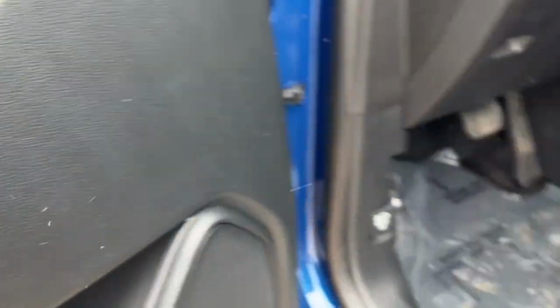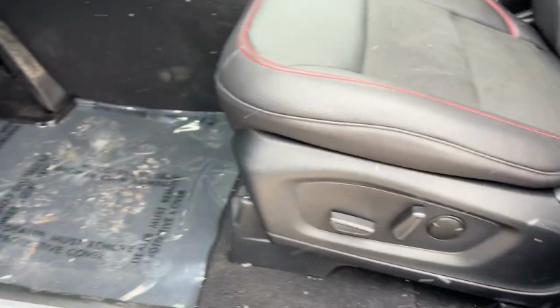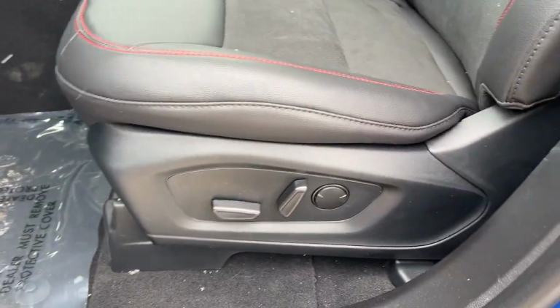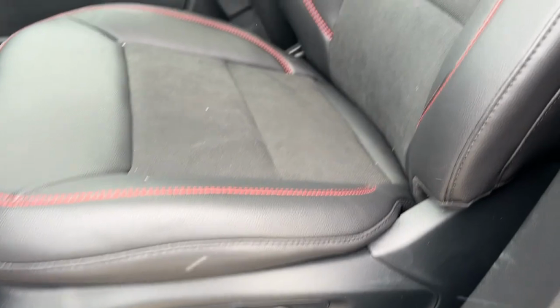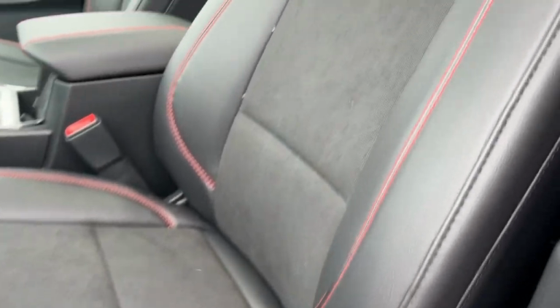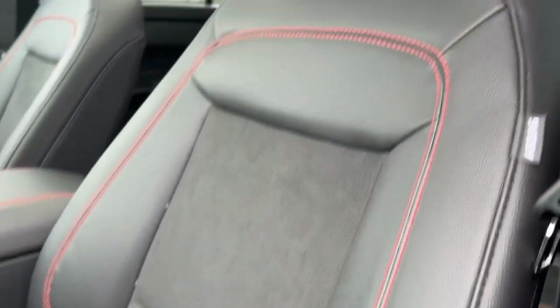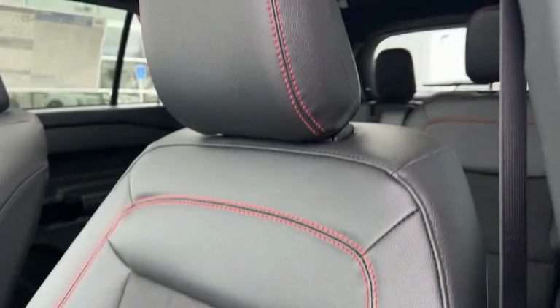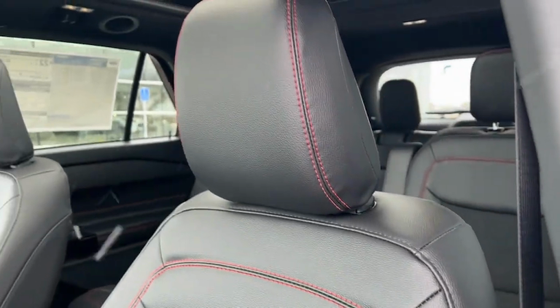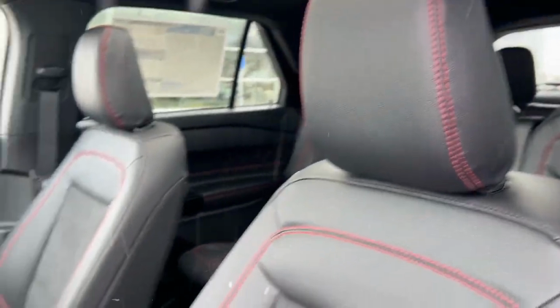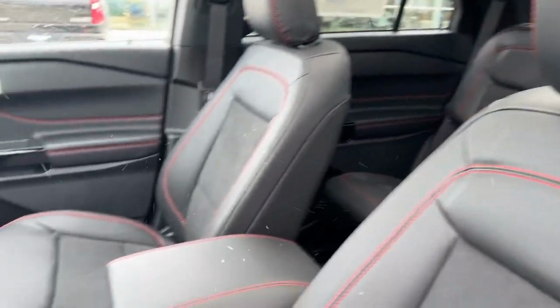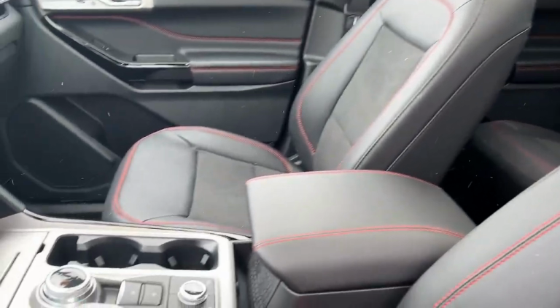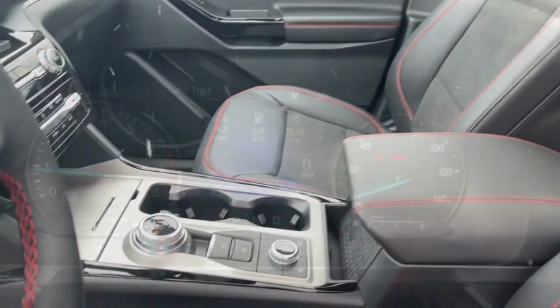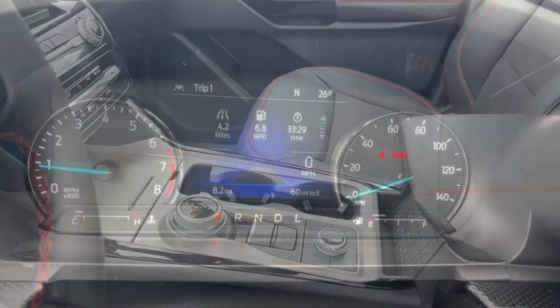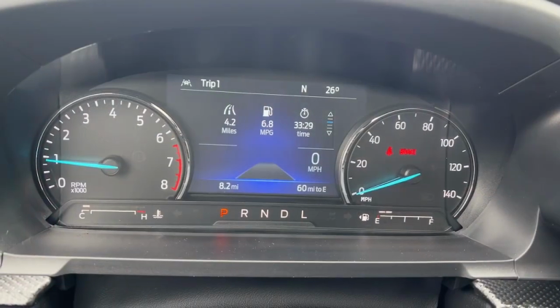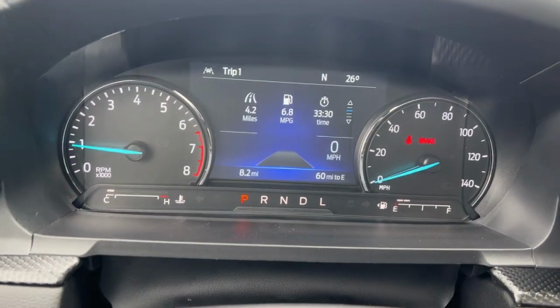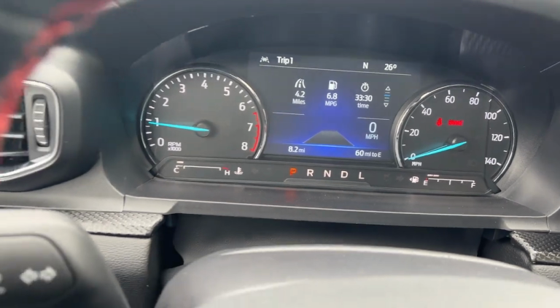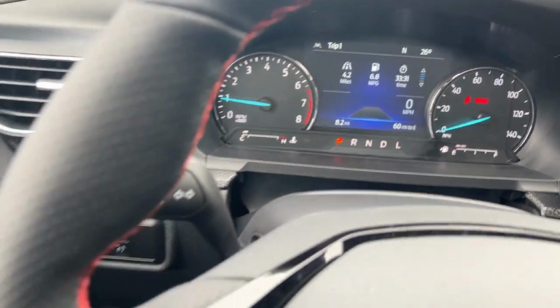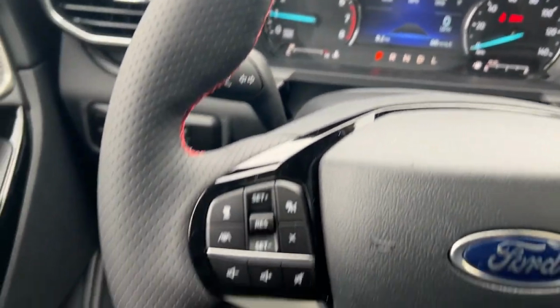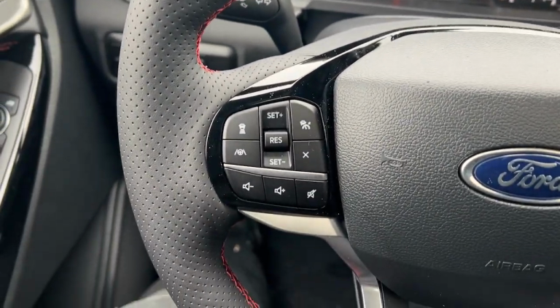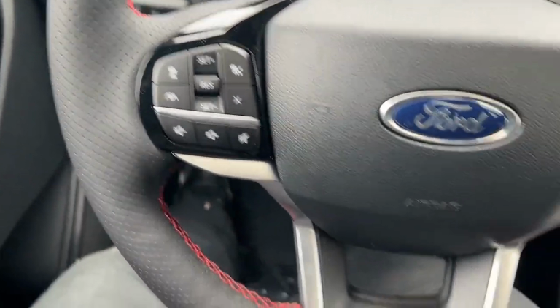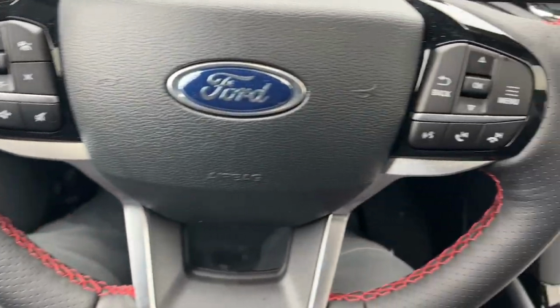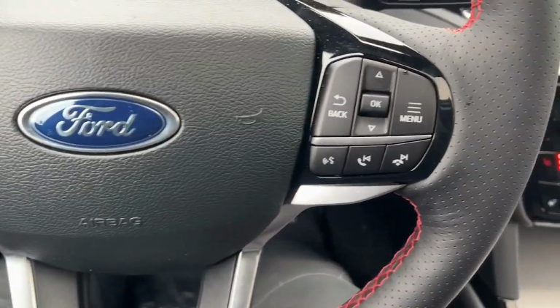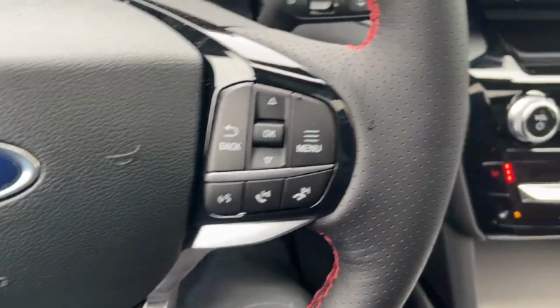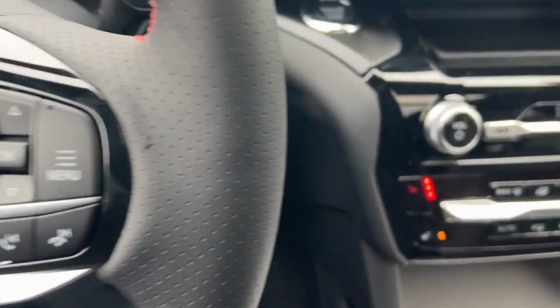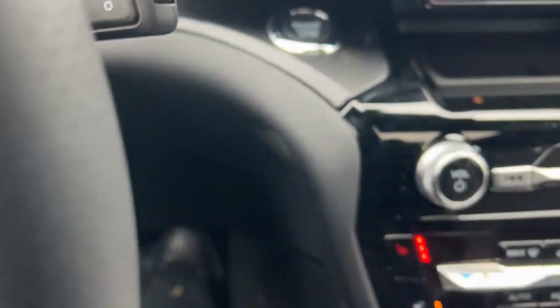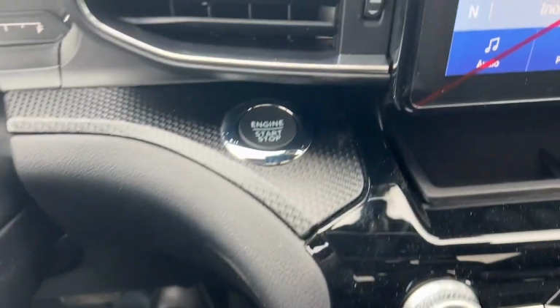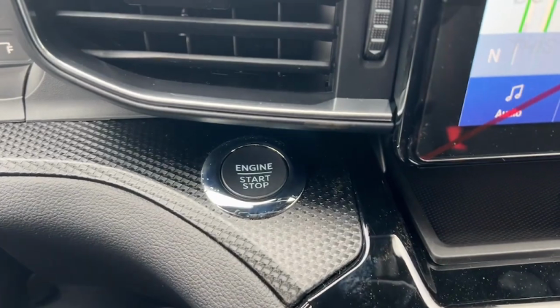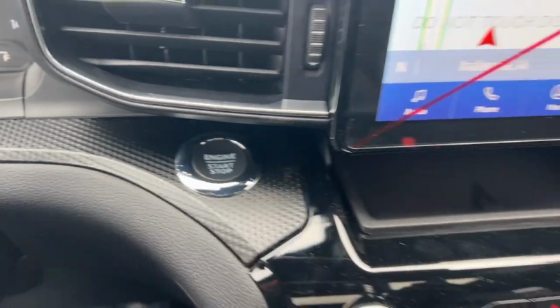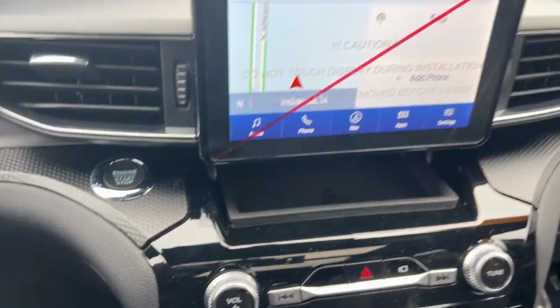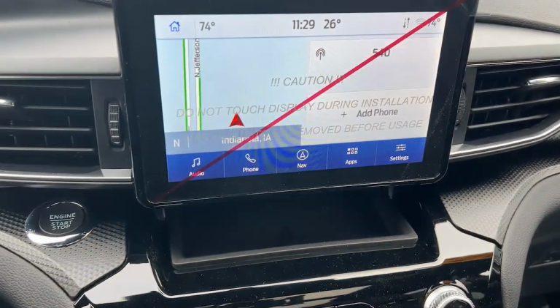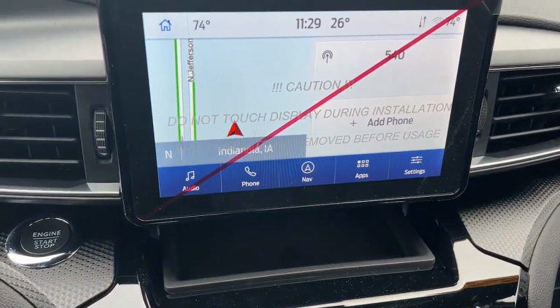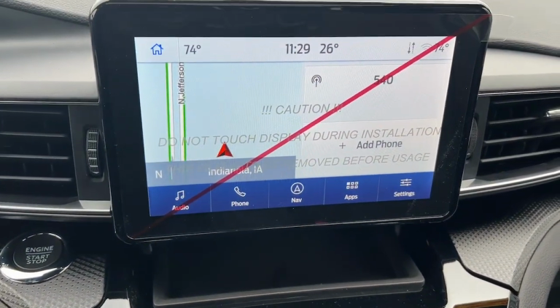Apple CarPlay and/or Android Auto, Sun Moonroof, Navigation System, Keyless Entry, Foglamps, Satellite Radio, Power Passenger Seat, Power Lift Gate, Premium Sound System, Heated Mirrors.